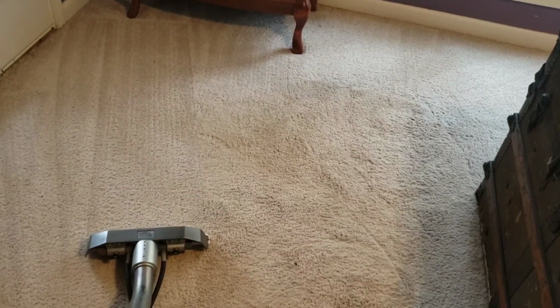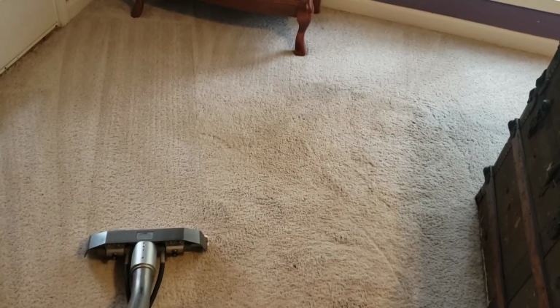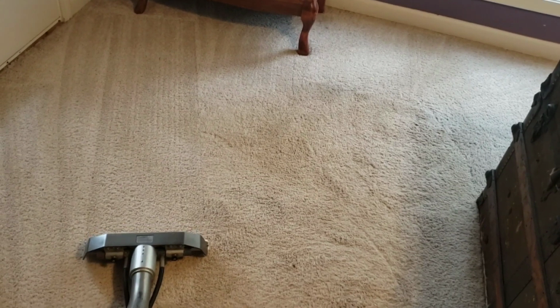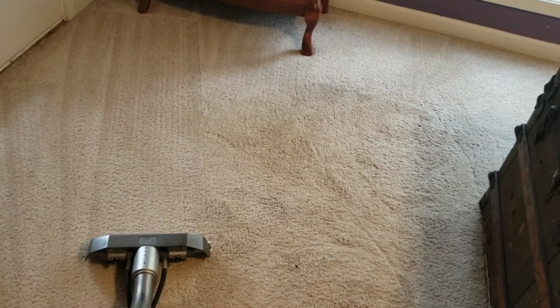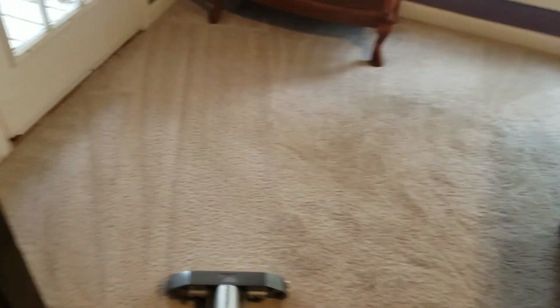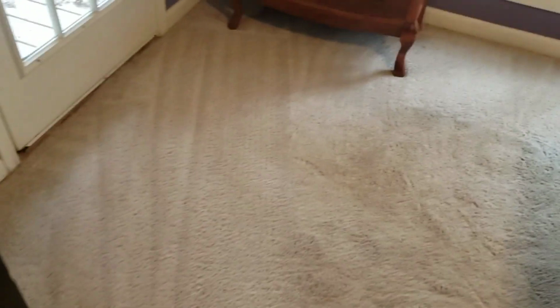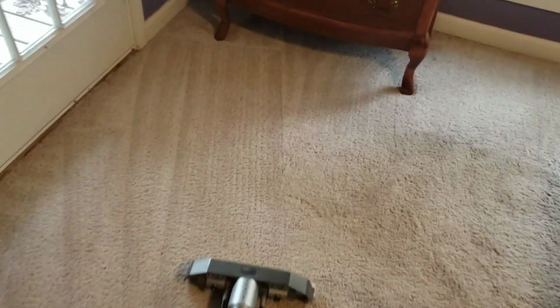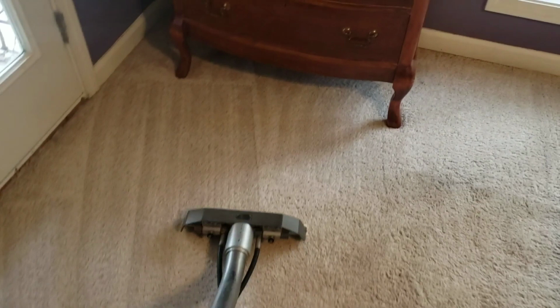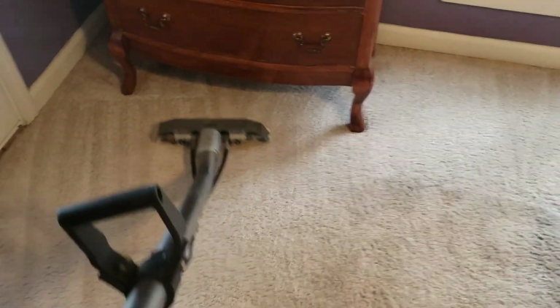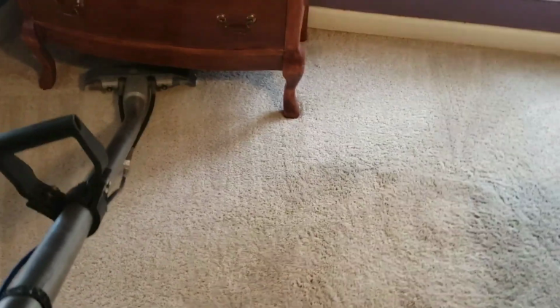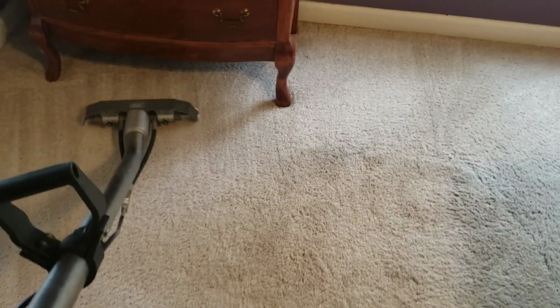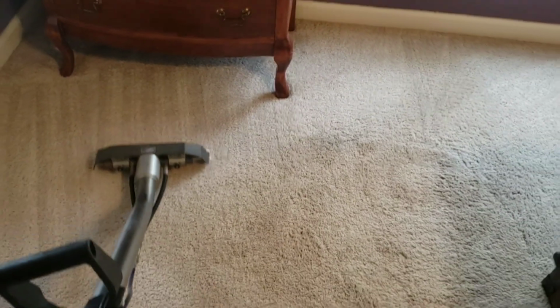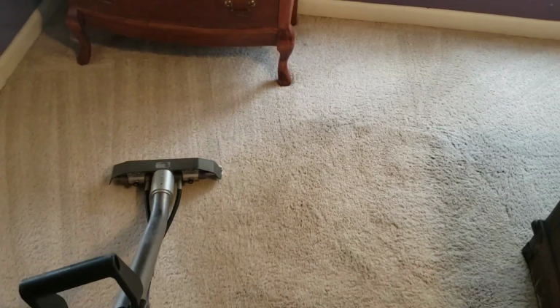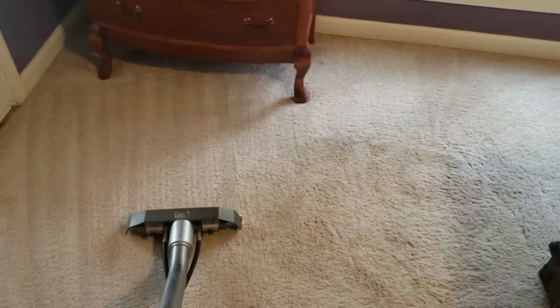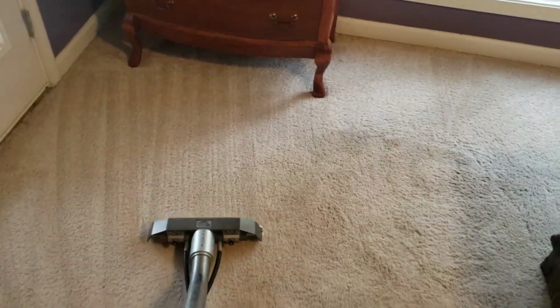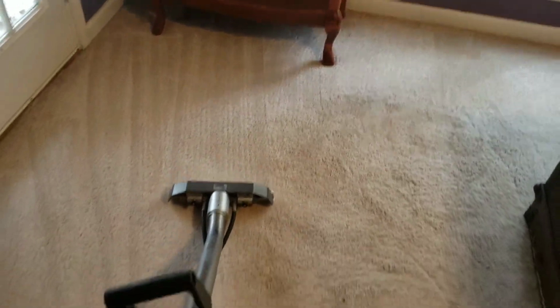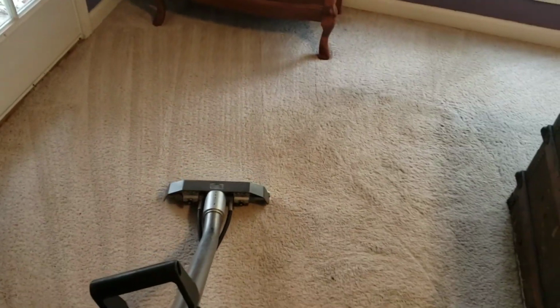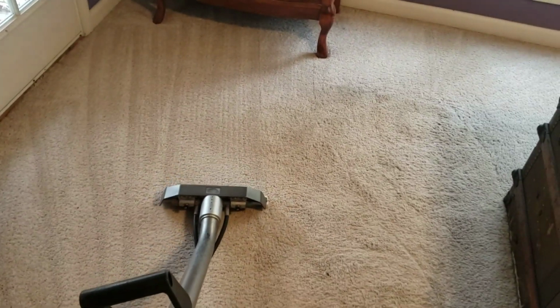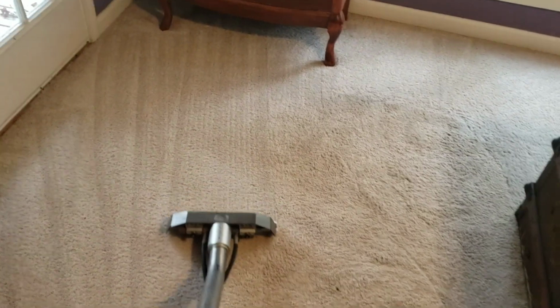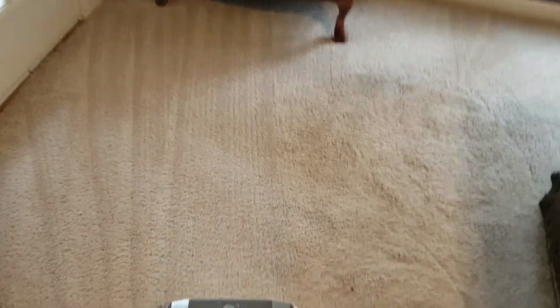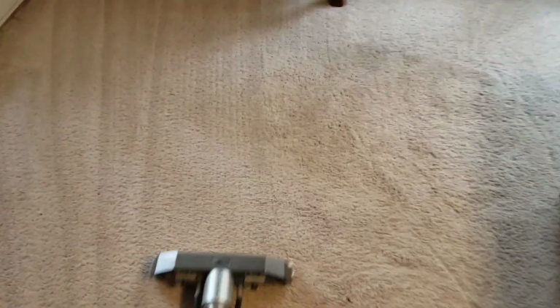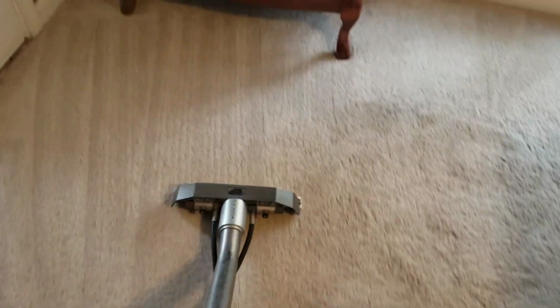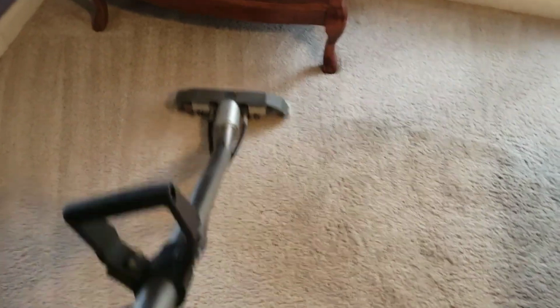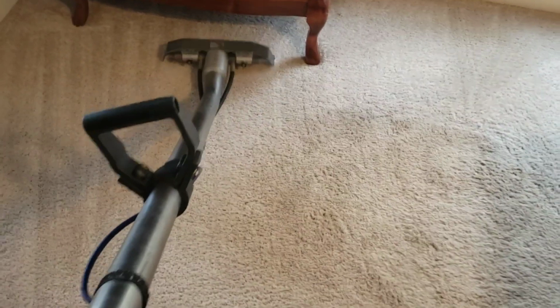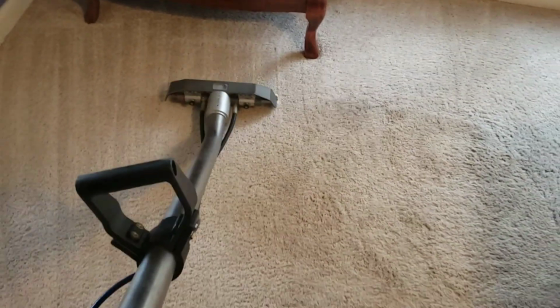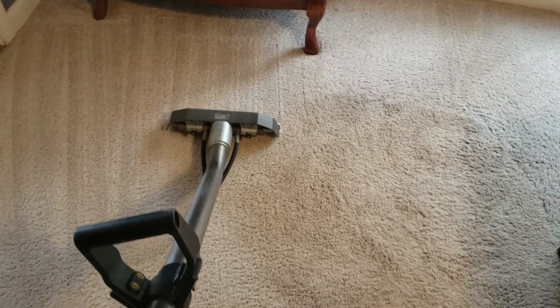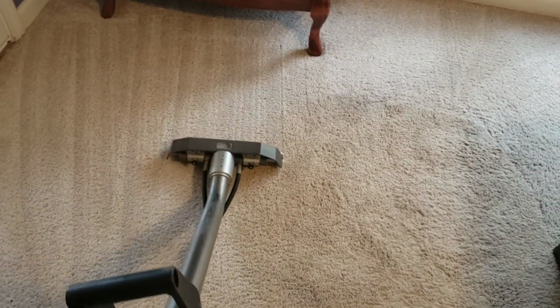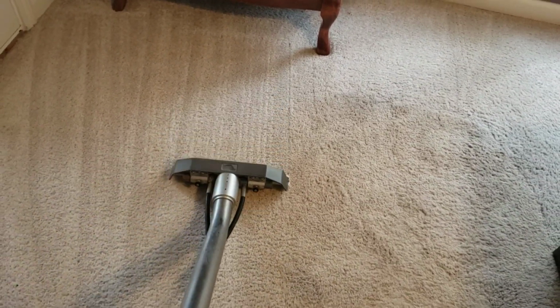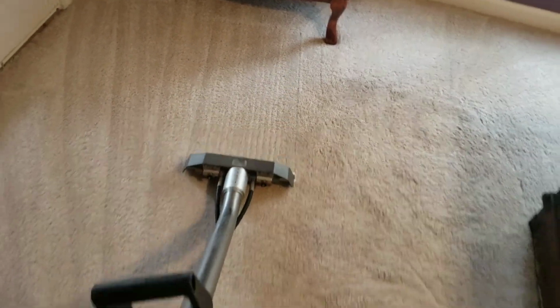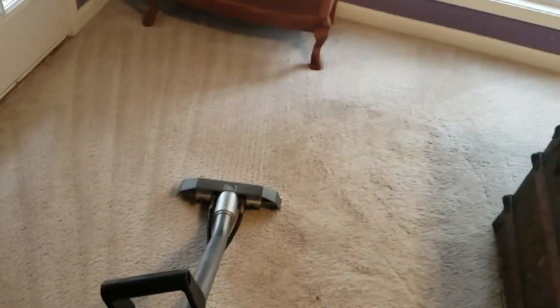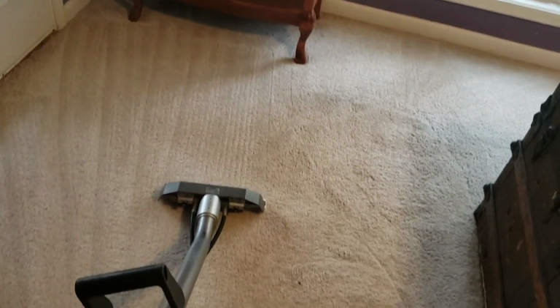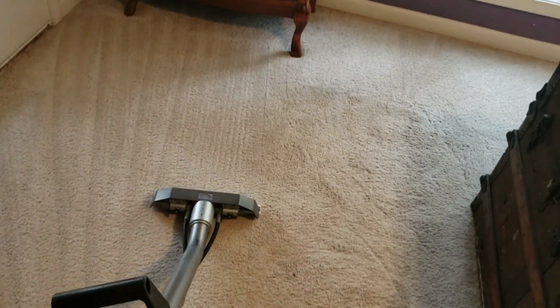All right guys, look at how good these carpets are coming out. When you get to certain jobs you can just tell it's going to come out great — let's do it!